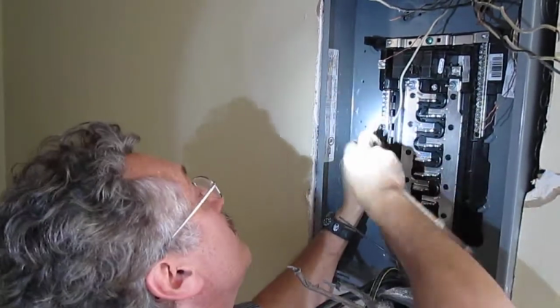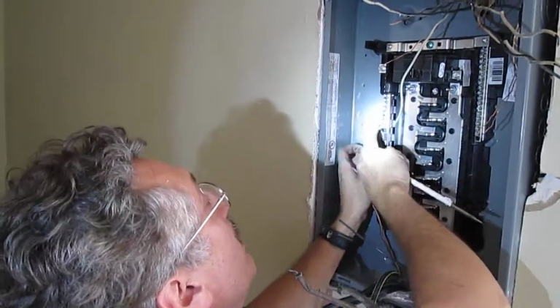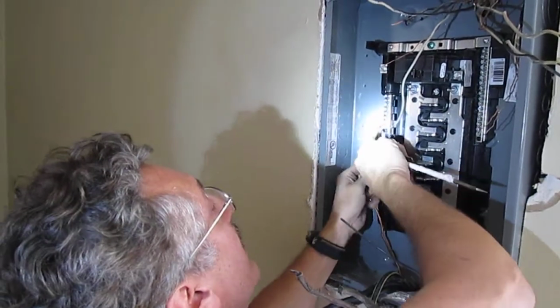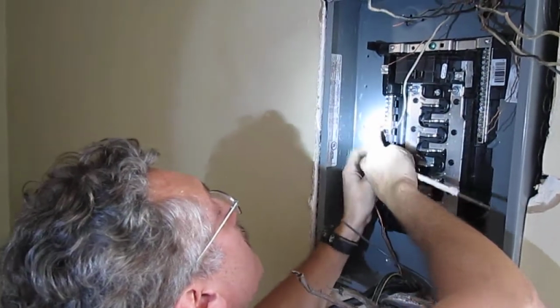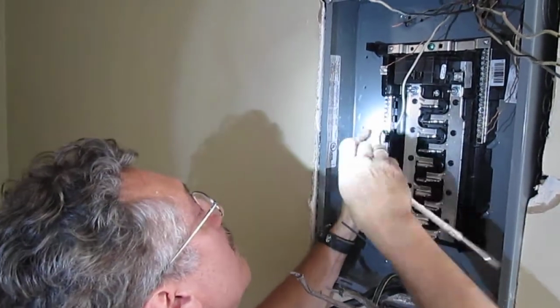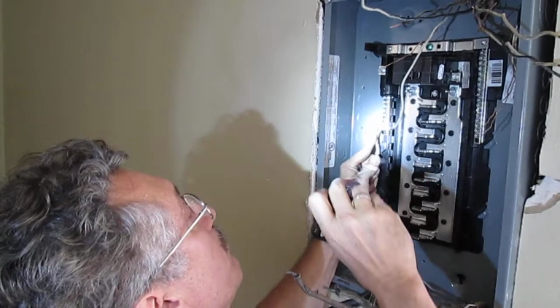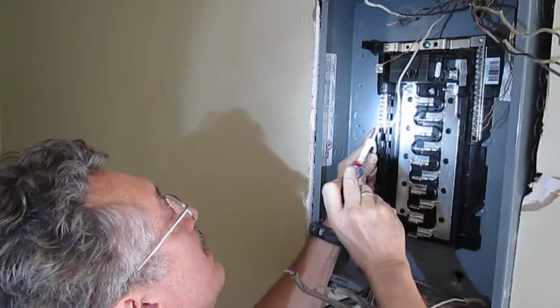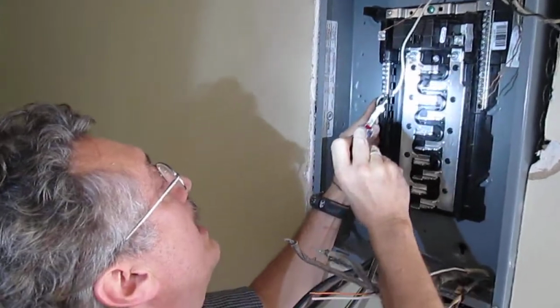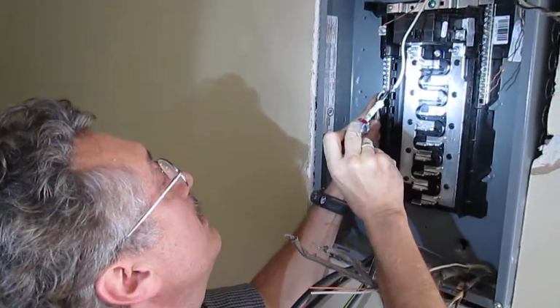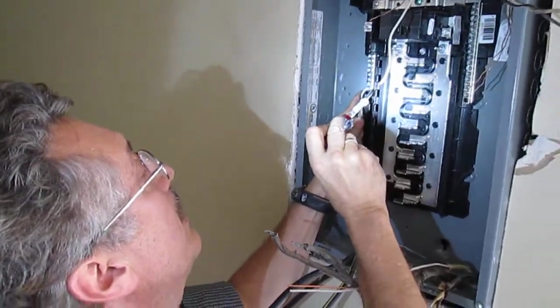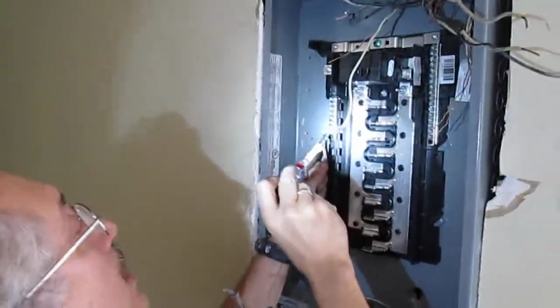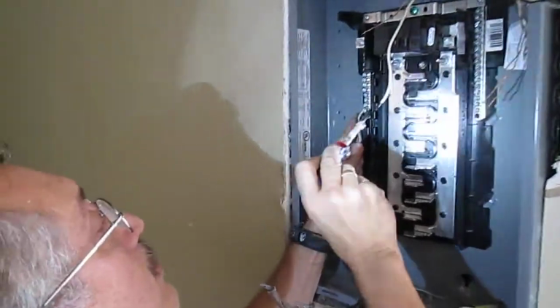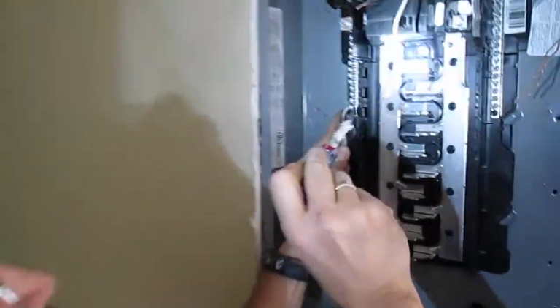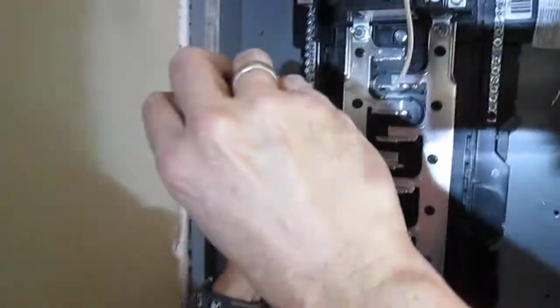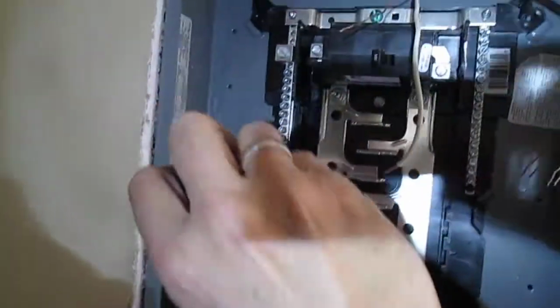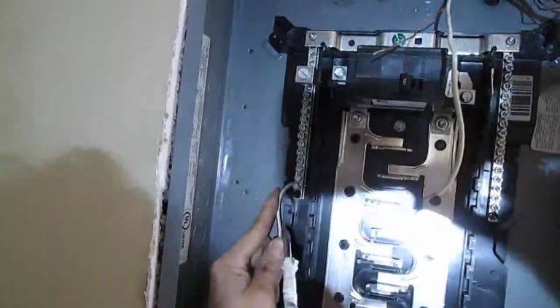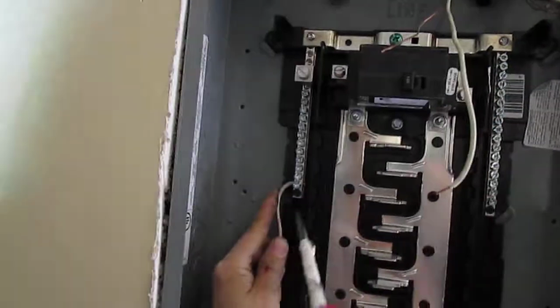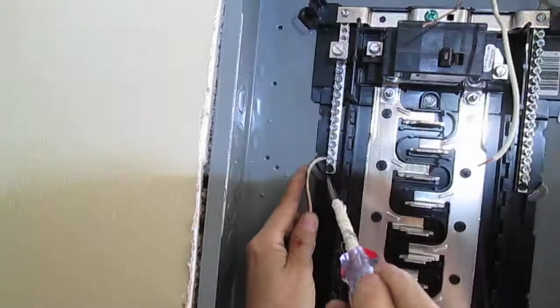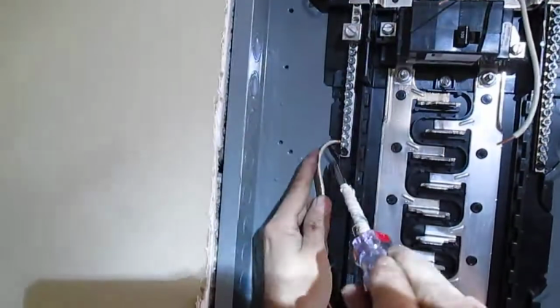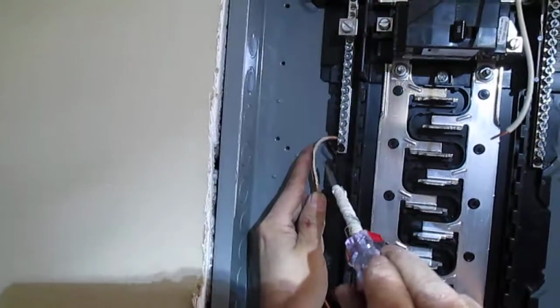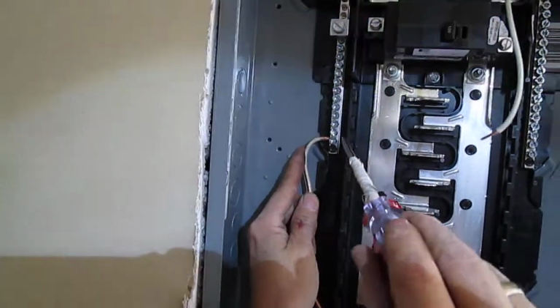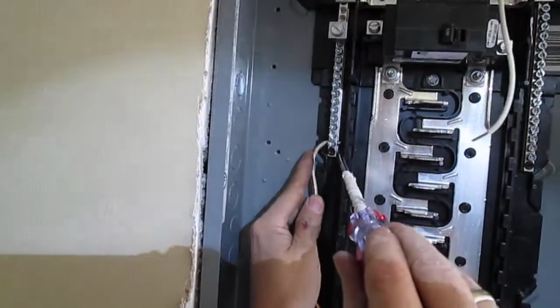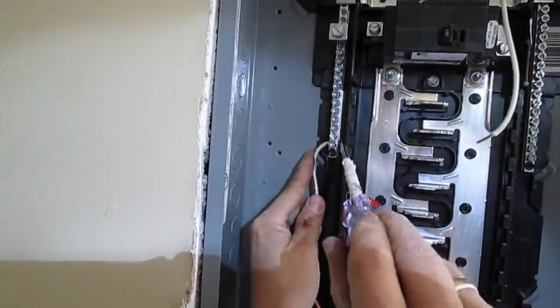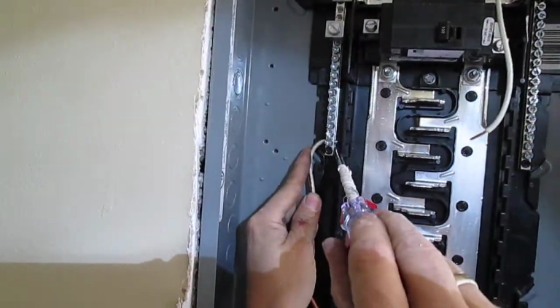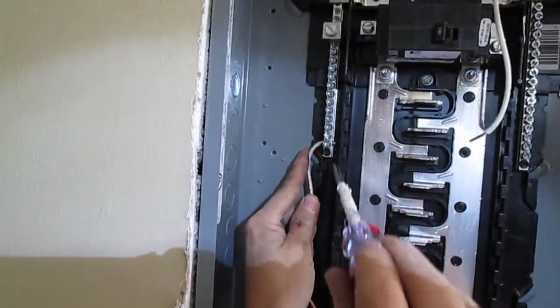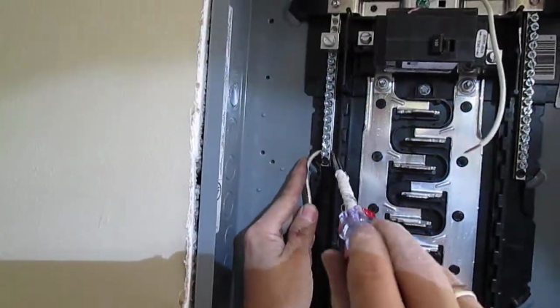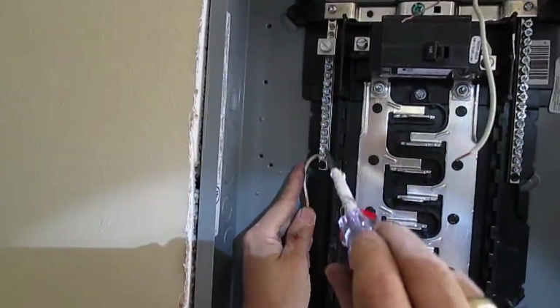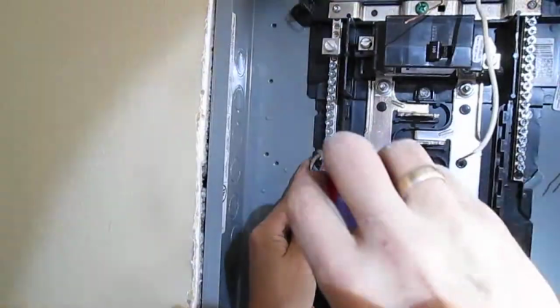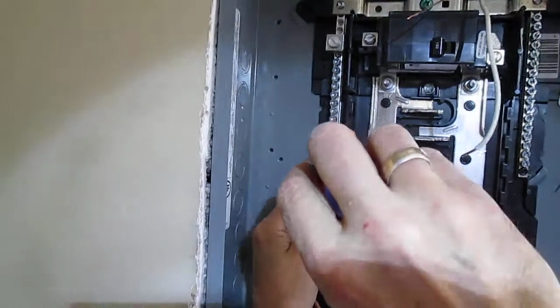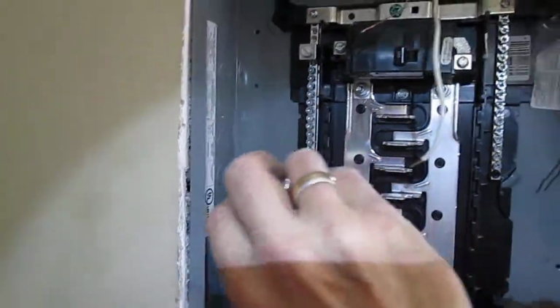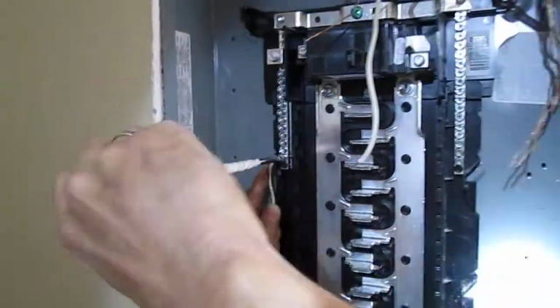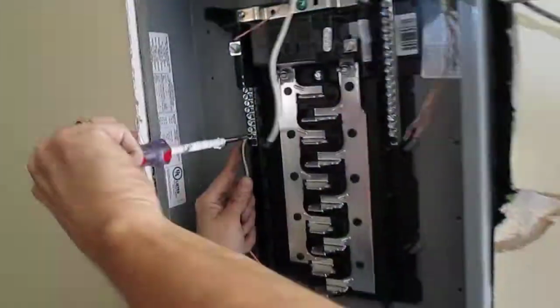You want to see that ground come through on the other side — you can see it on the side of the bar. You want to see it come all the way through. You don't want it sticking out like that; you want it to come through like that so you can see it on the other side. That way you know it's in there good.